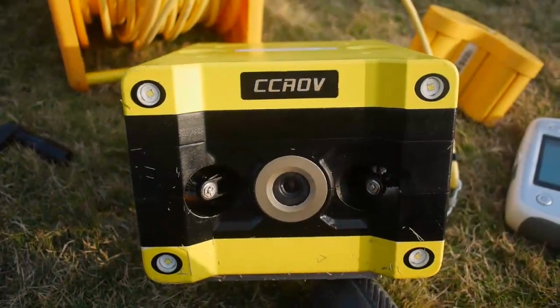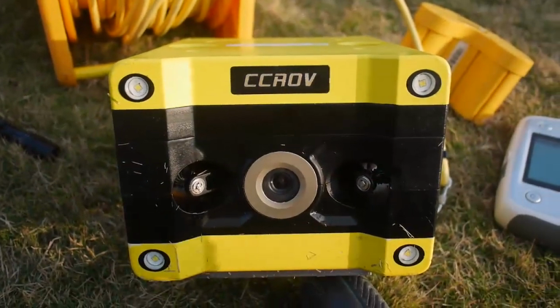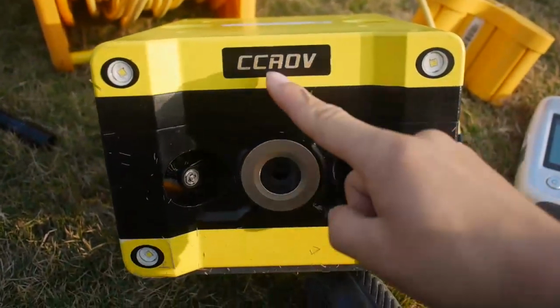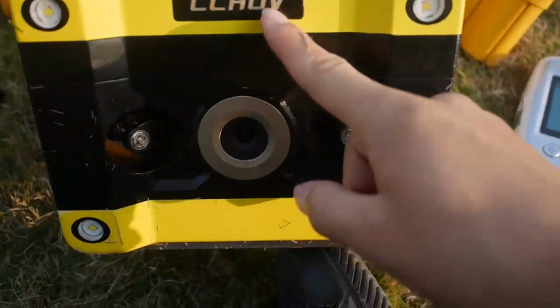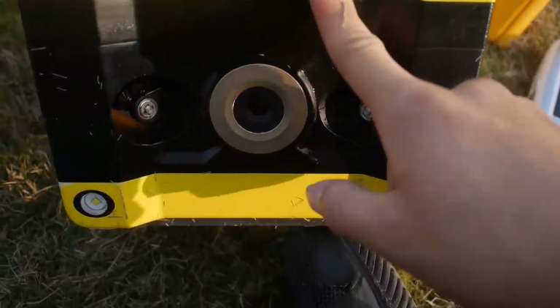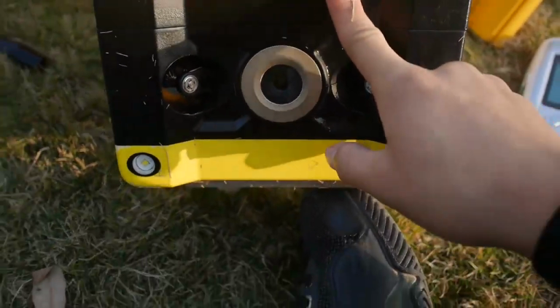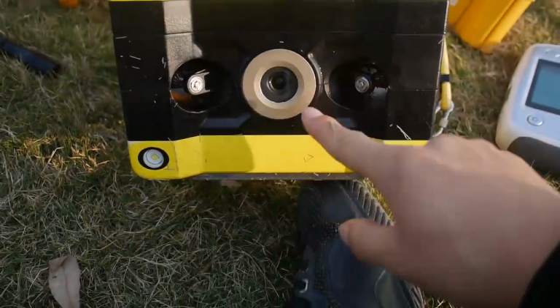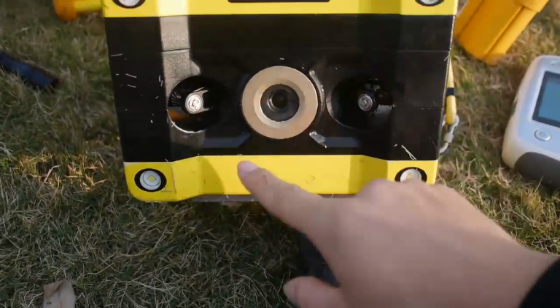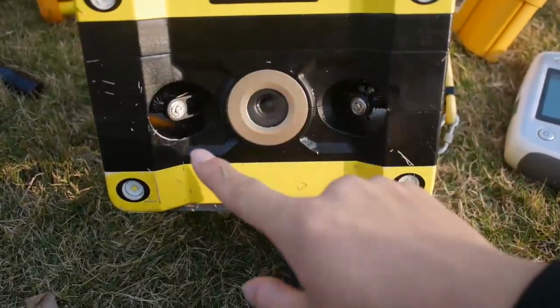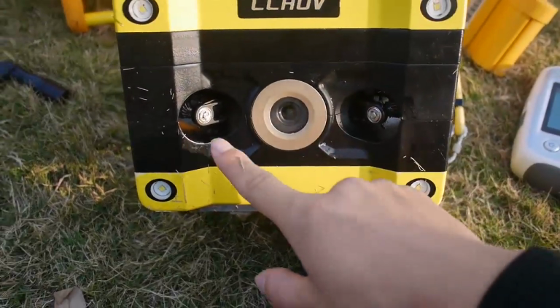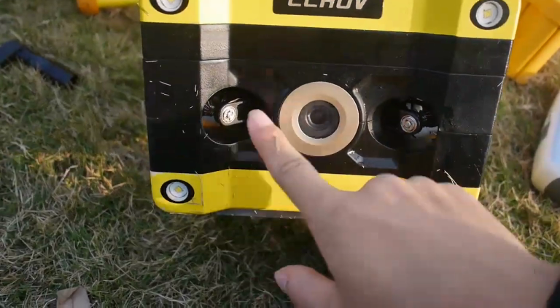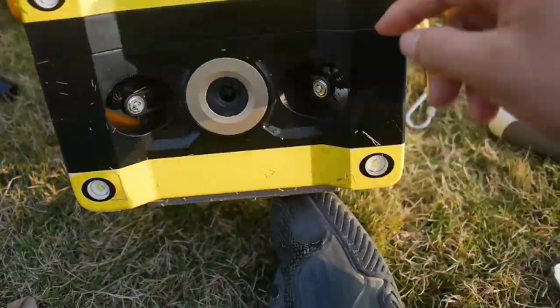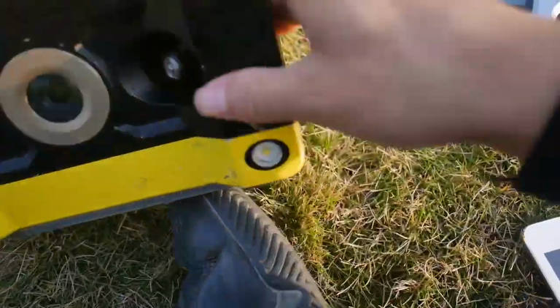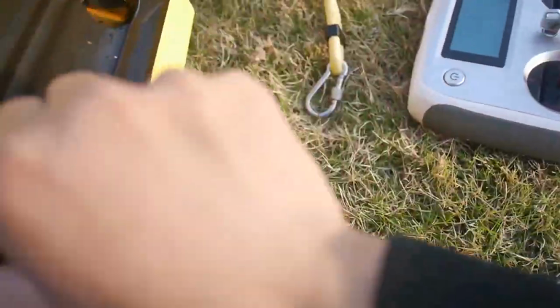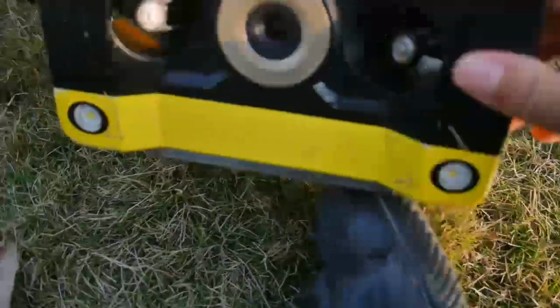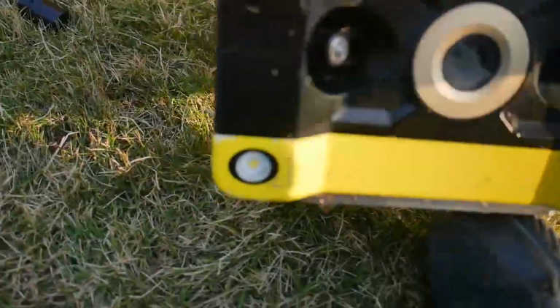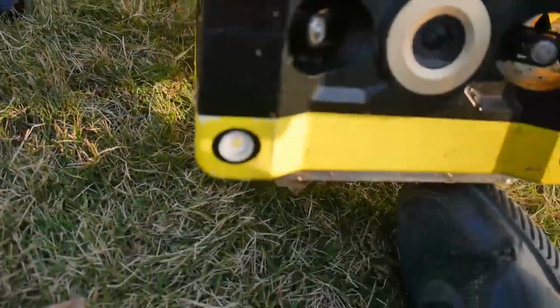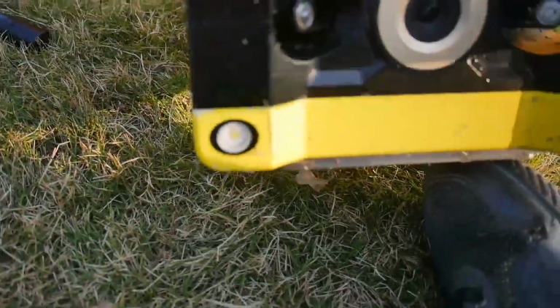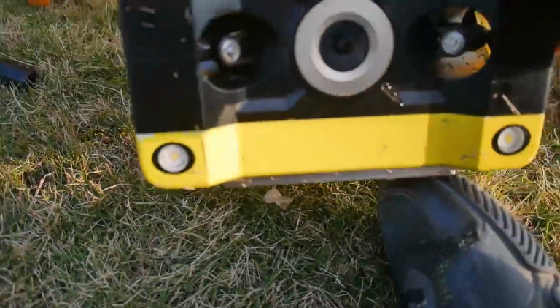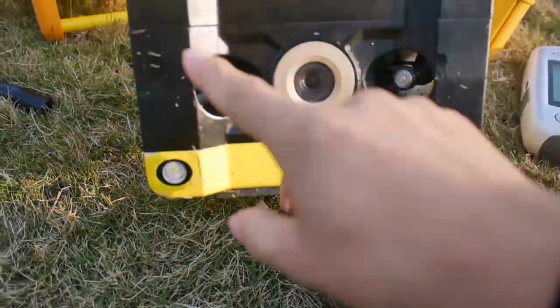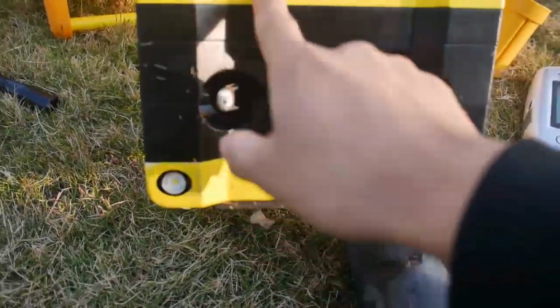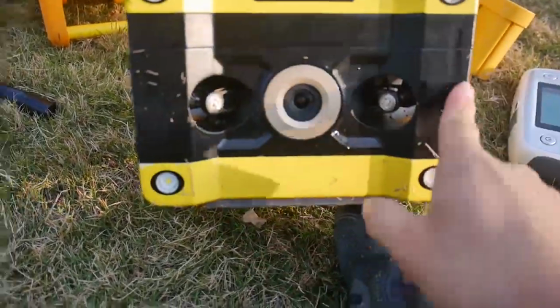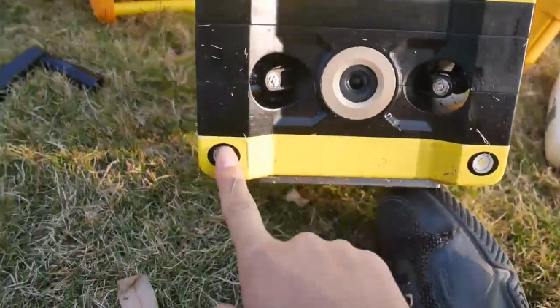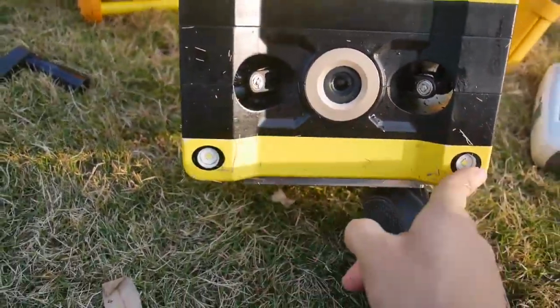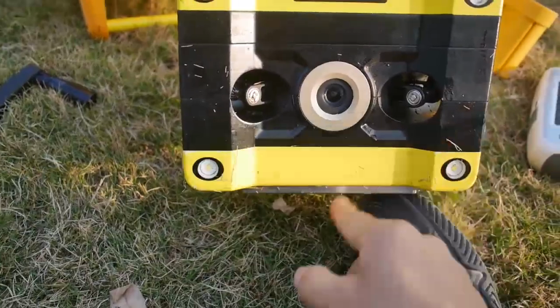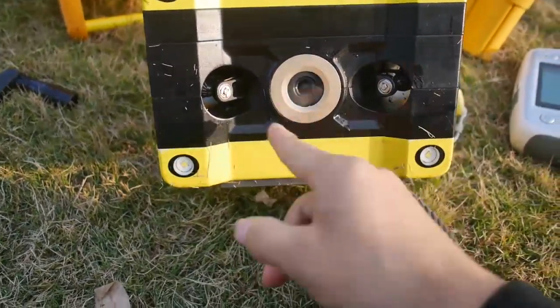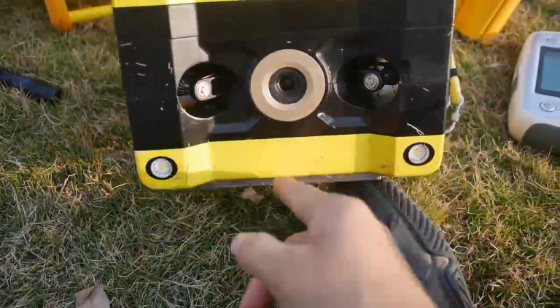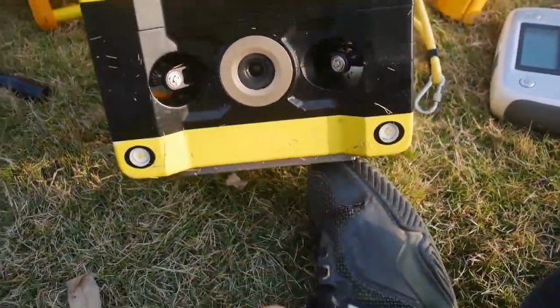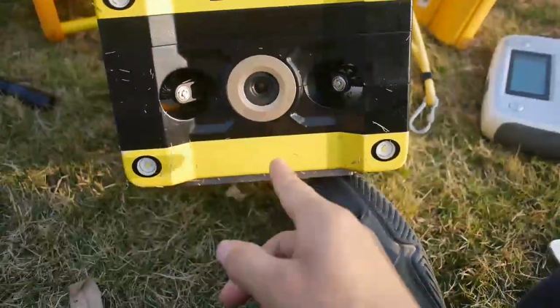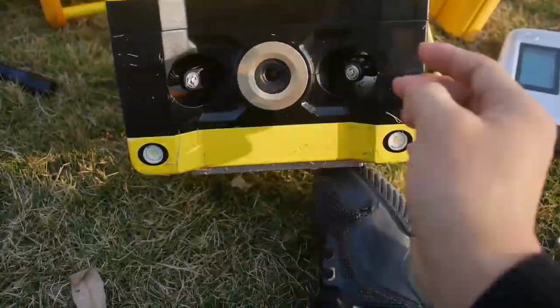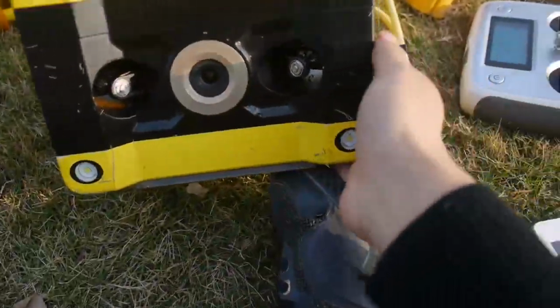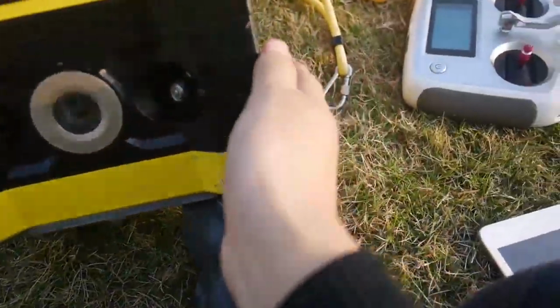We got a big CCLV logo here, a big lens here, thrusters — six thrusters here — and four LED lights. This is really good for low-light situations for anti-water filming.